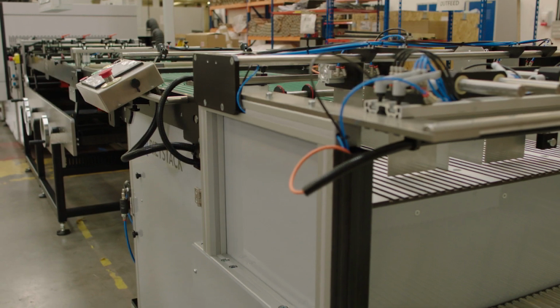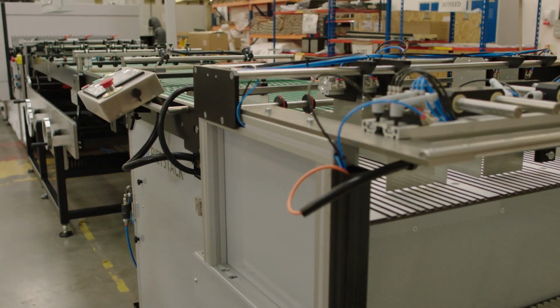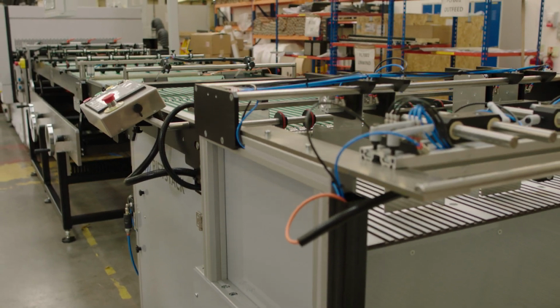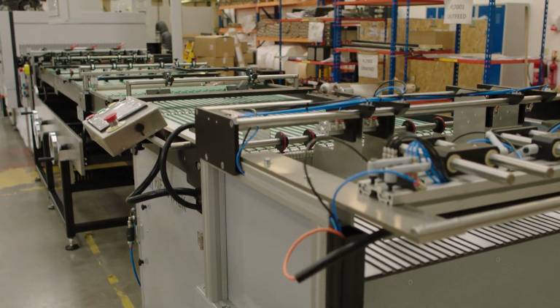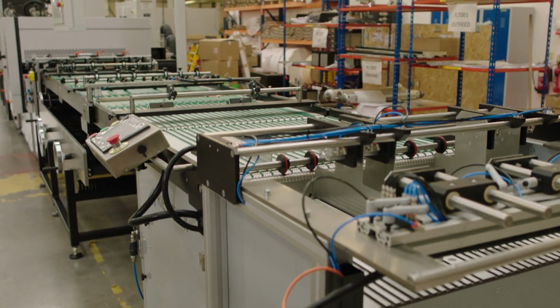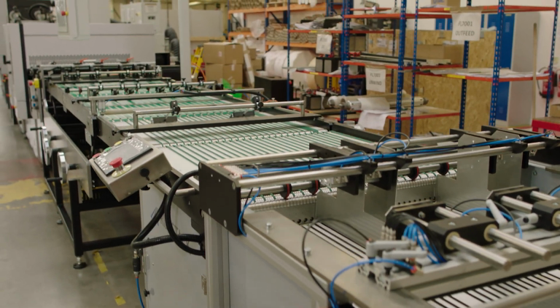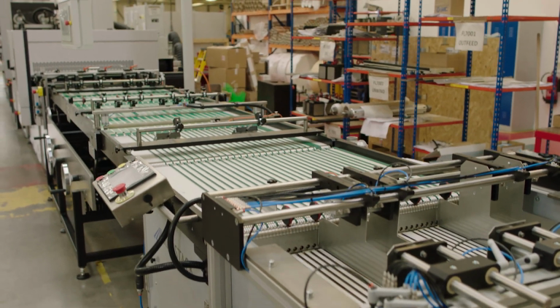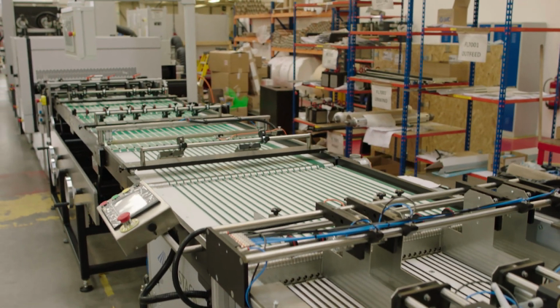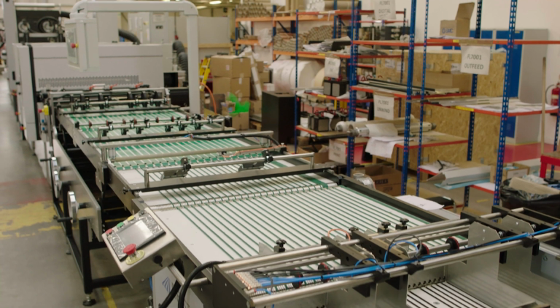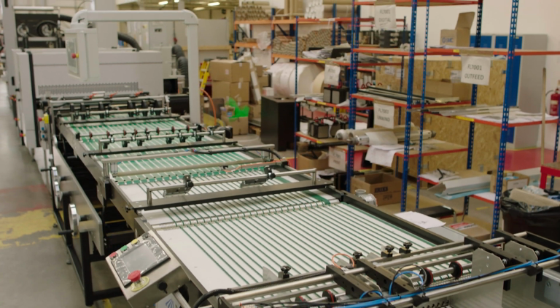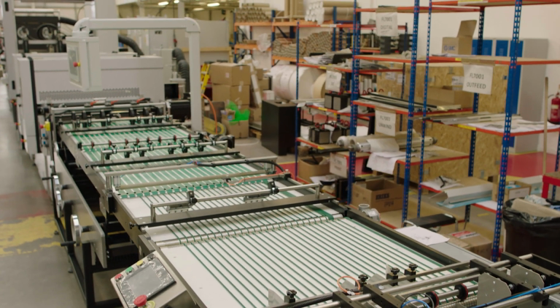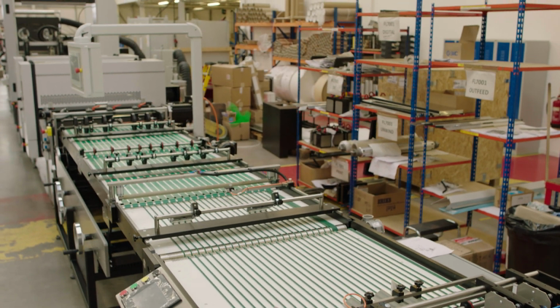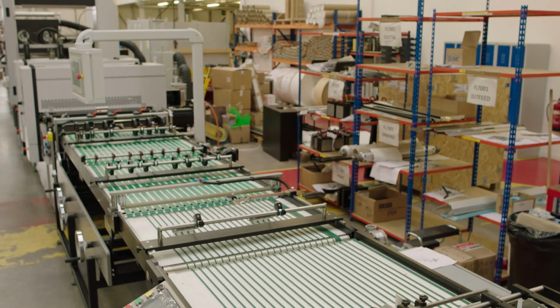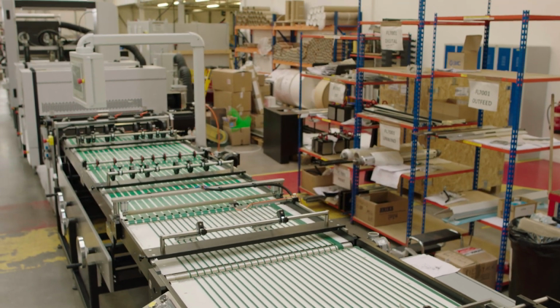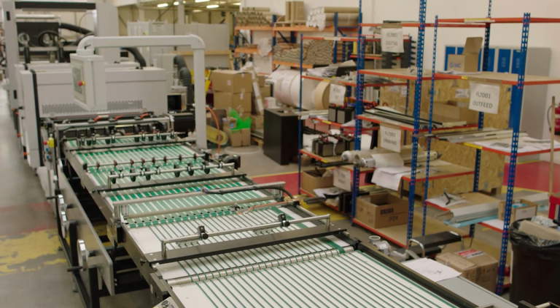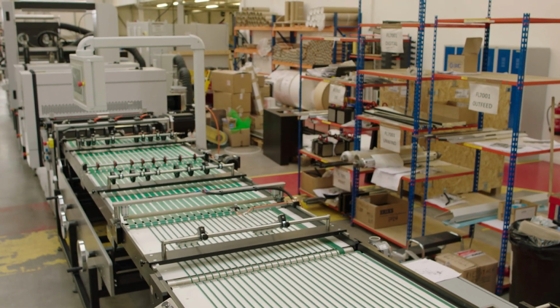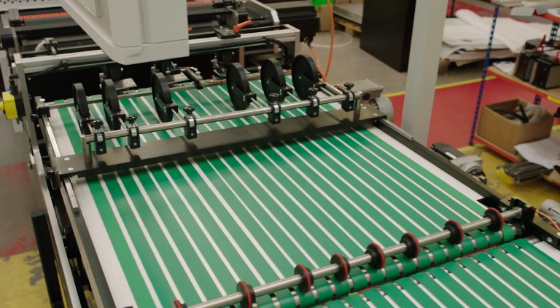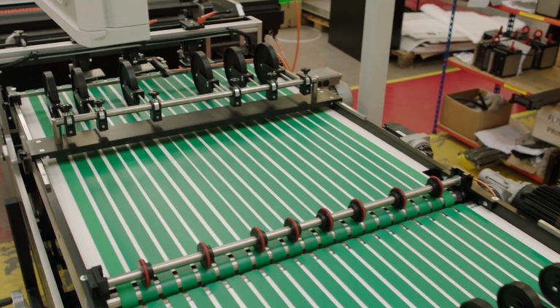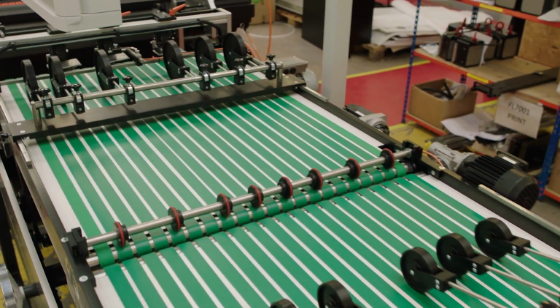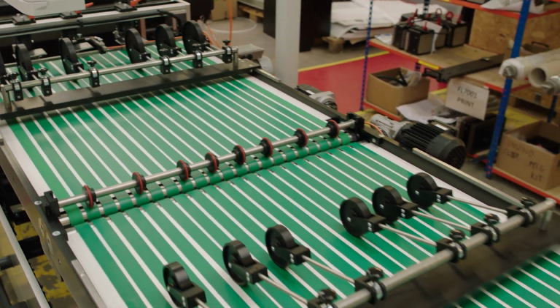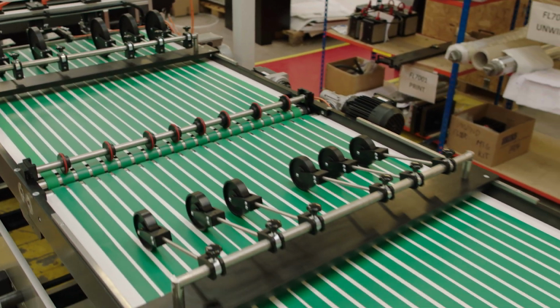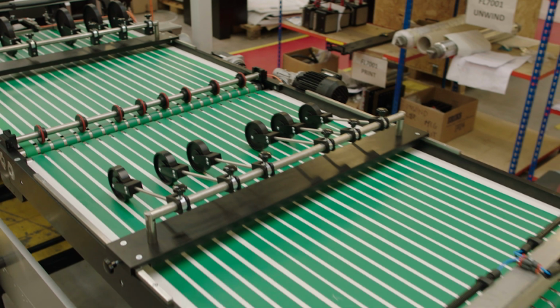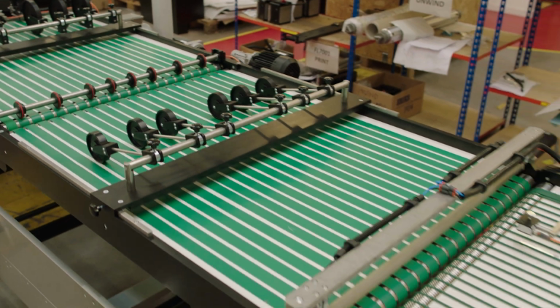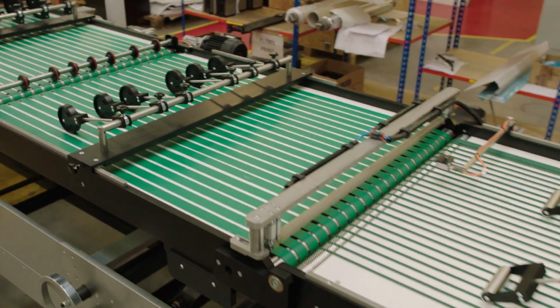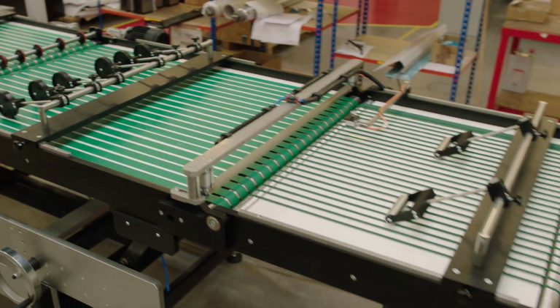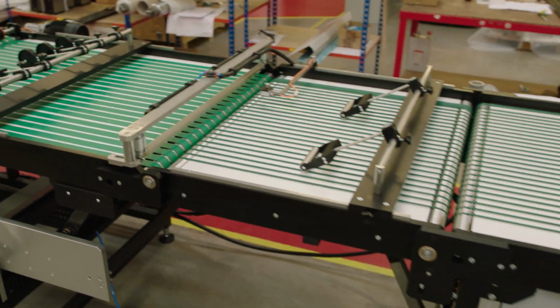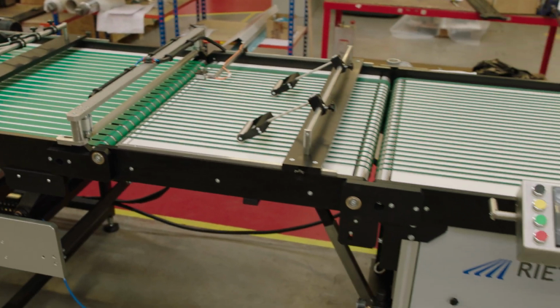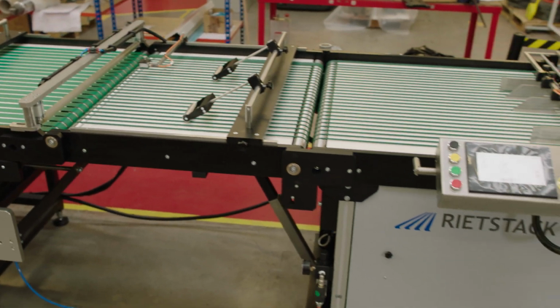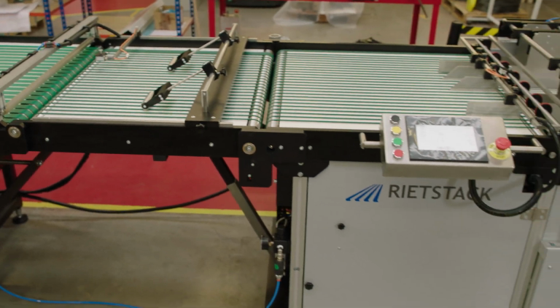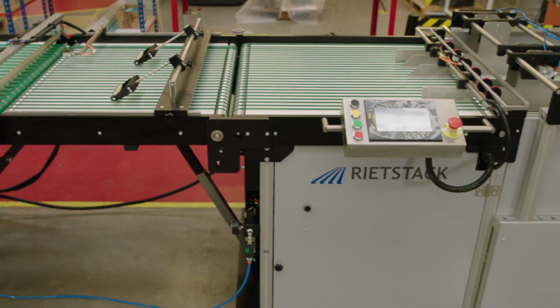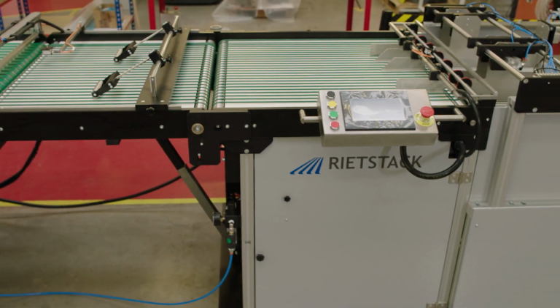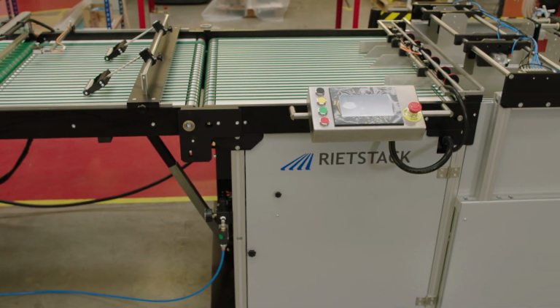Solutions for stripping, denesting and automatic stacking are also available dependent on customer requirements or application. The end product can be manually removed from the machine, or you can add optional high-pile stacking and automated batch stacking.